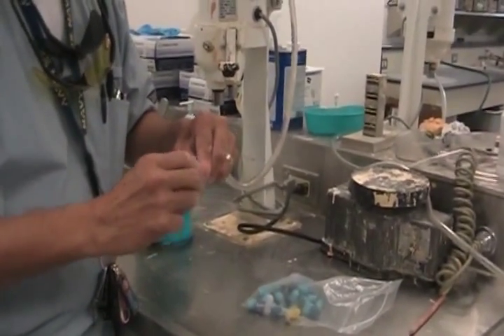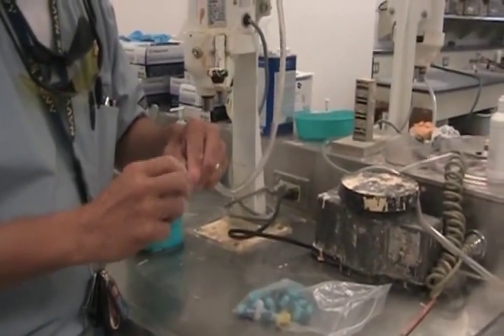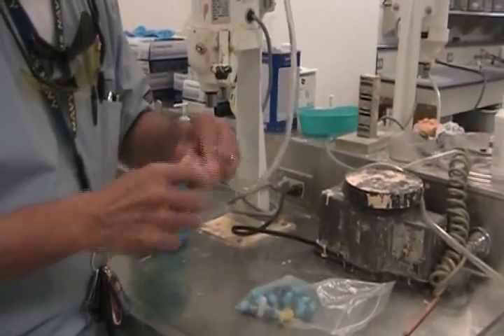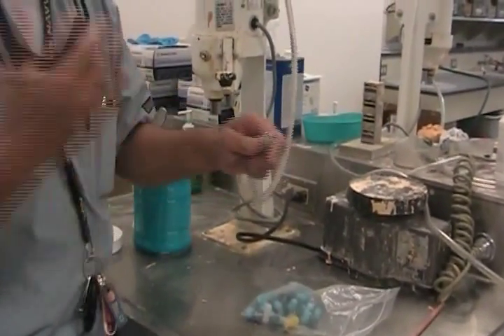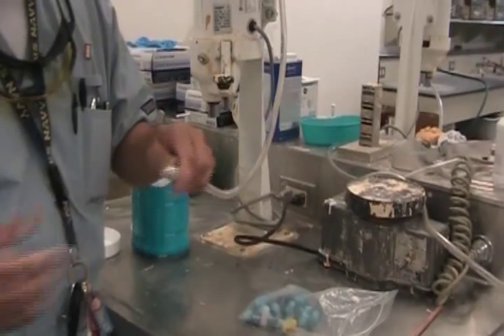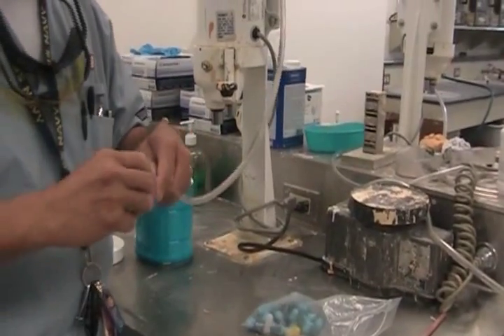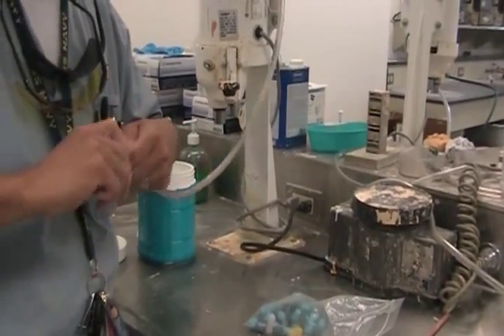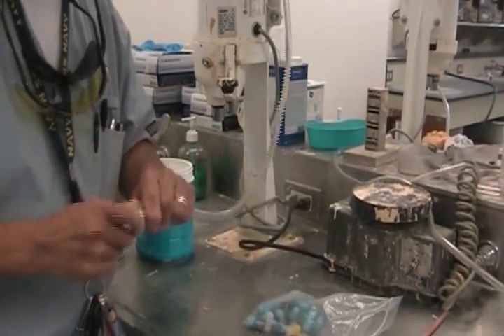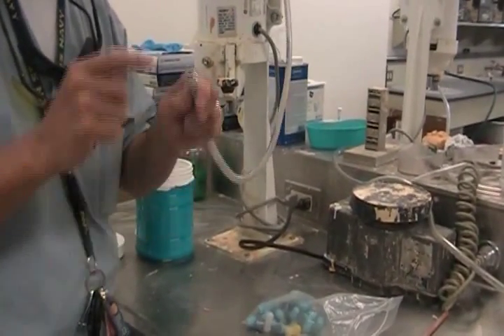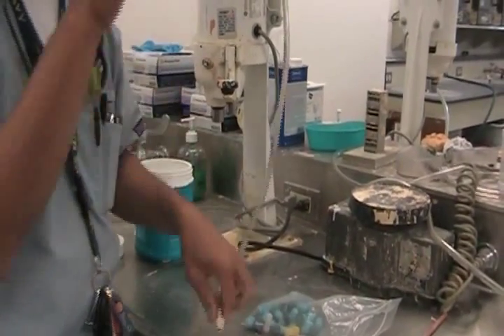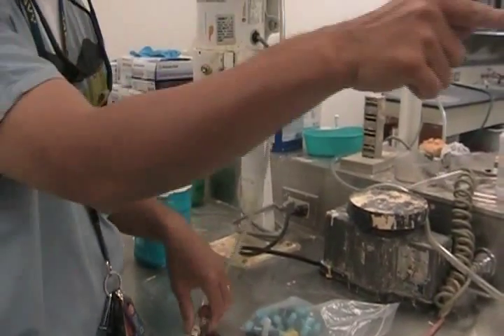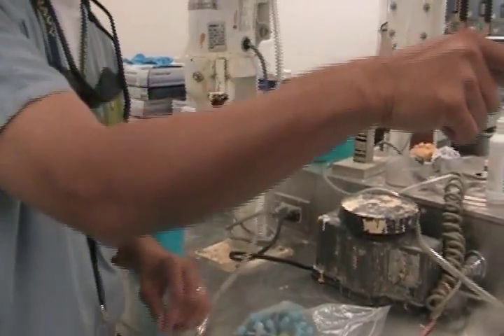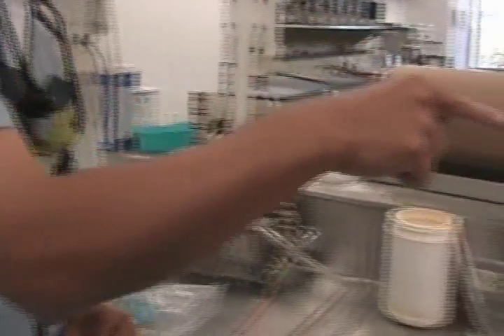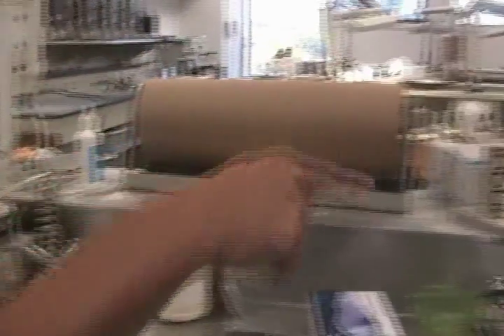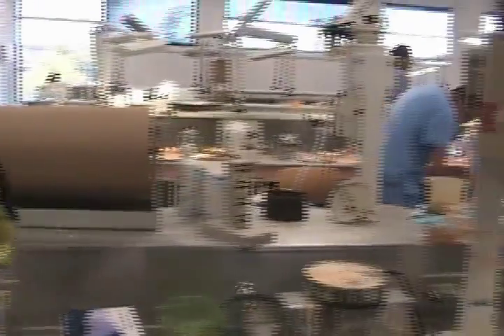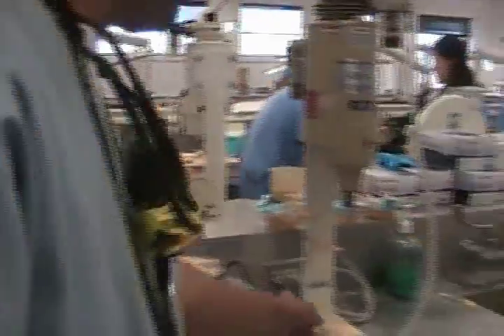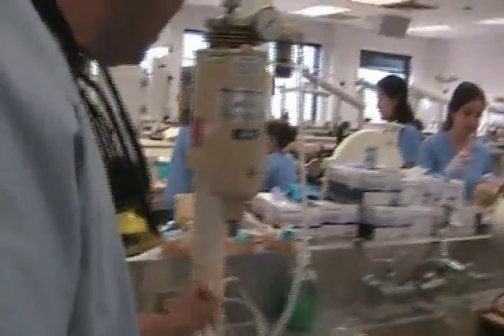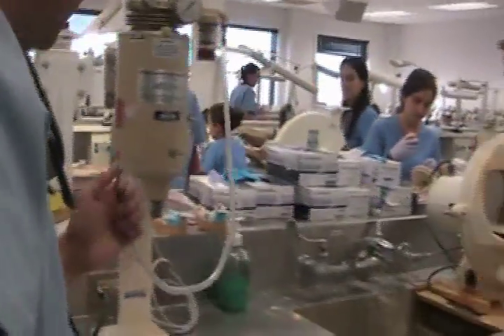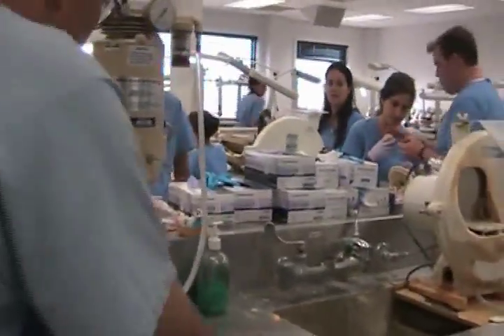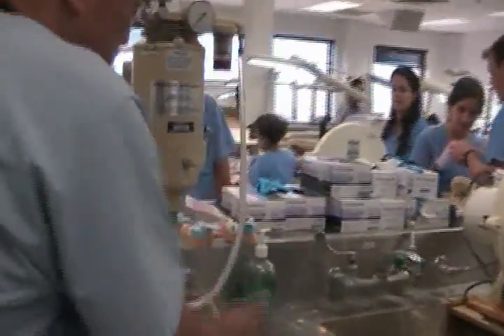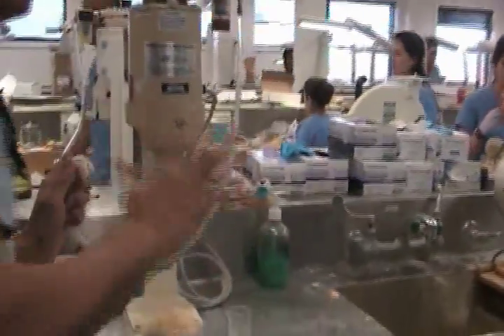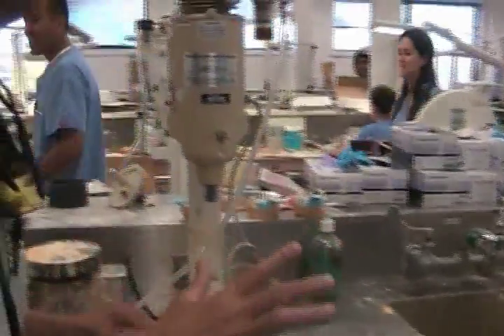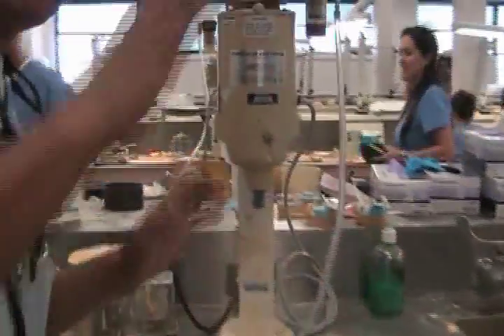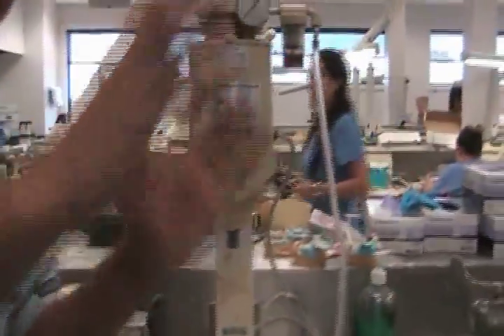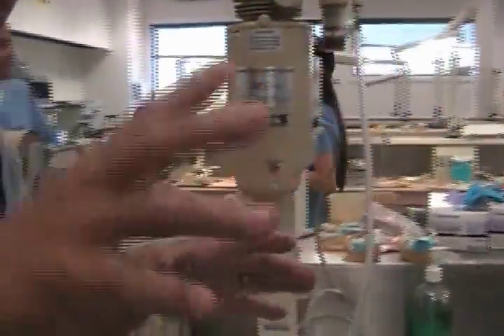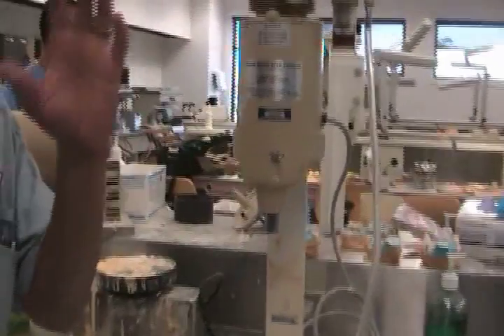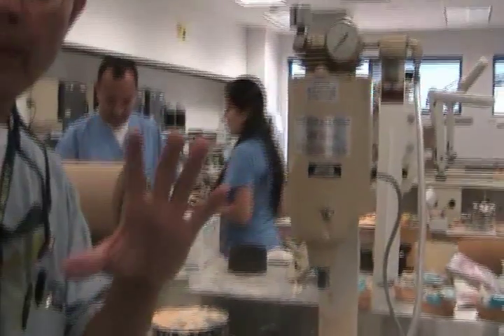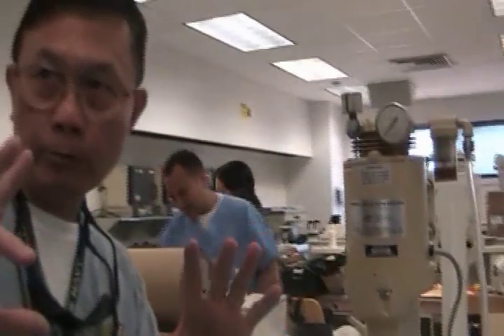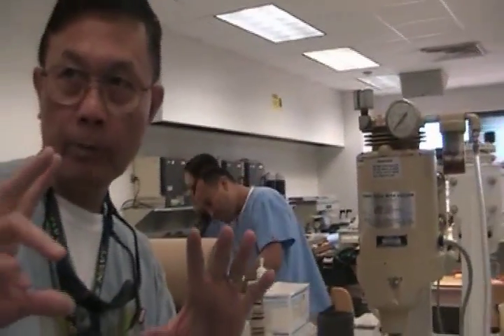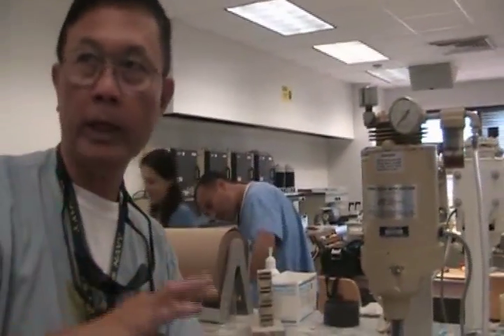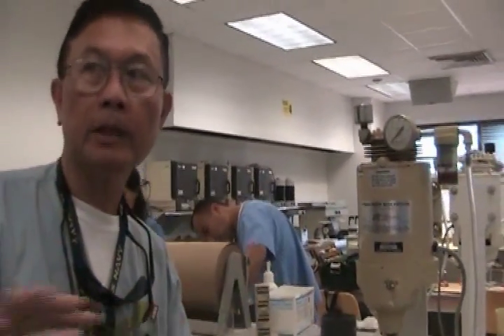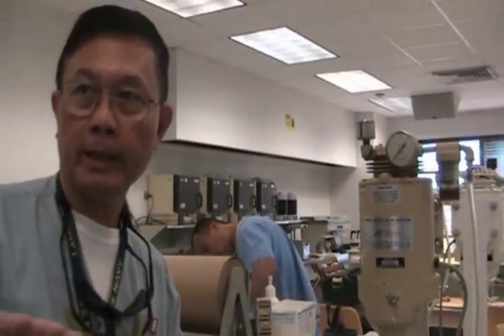Every time you leave the lab with your own hose, you want to make sure it's clean. I've checked my equipment, got all my materials, did all my measurements before I even started in here.